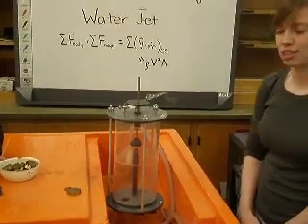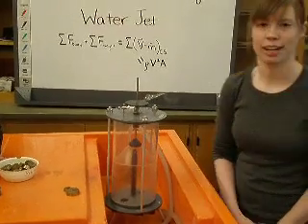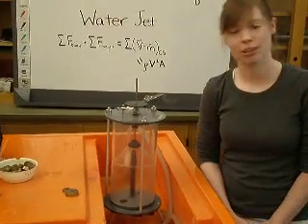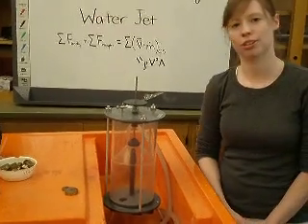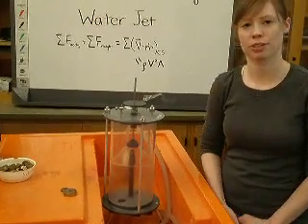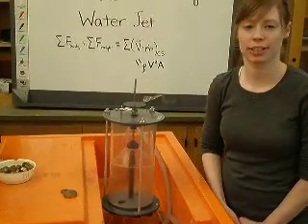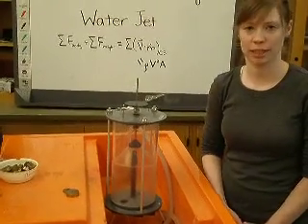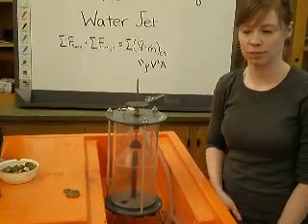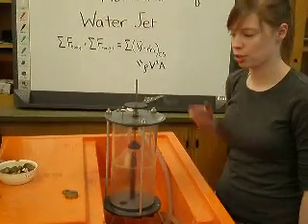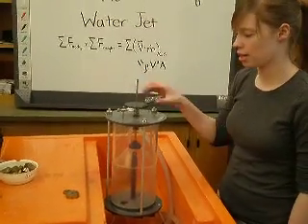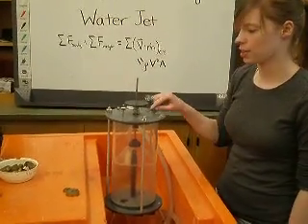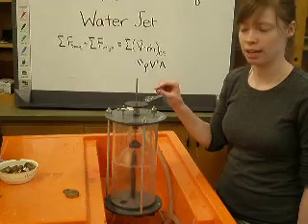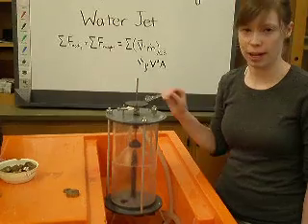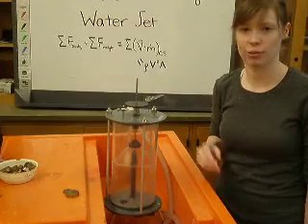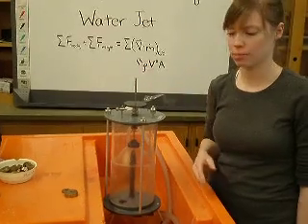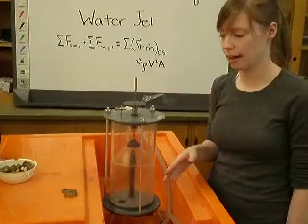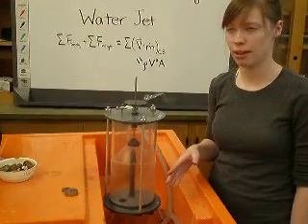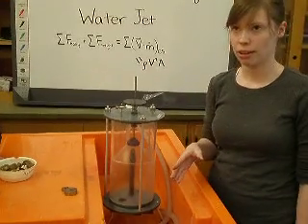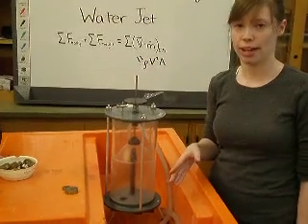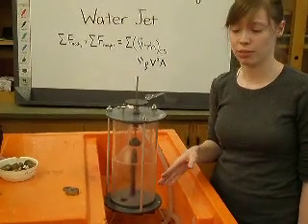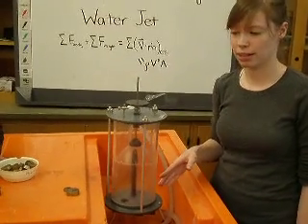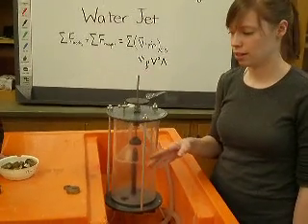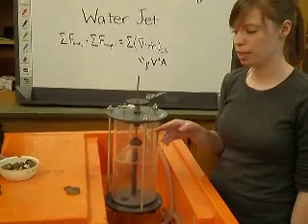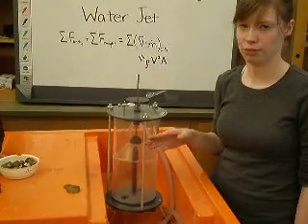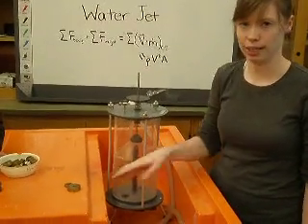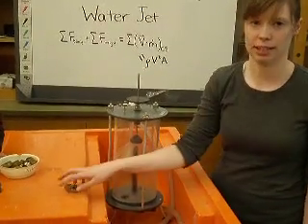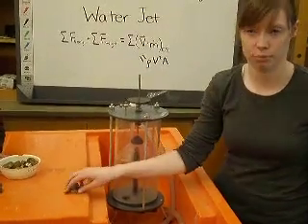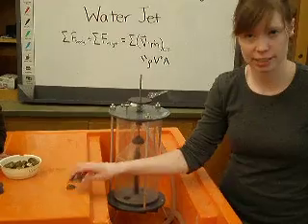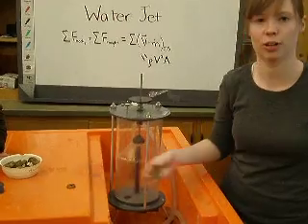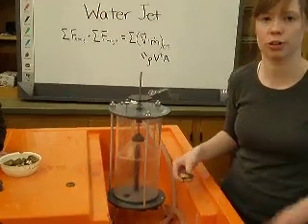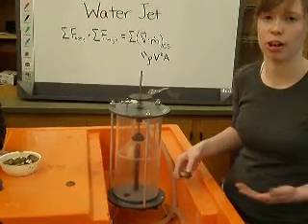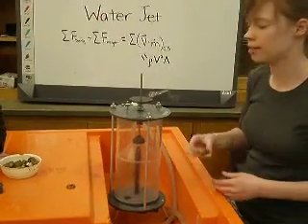Right now there's a force exerted on the plate, which is pushing this plate up, and now we're going to add weight so that it will become level again, so you can see how much the force of the water is.